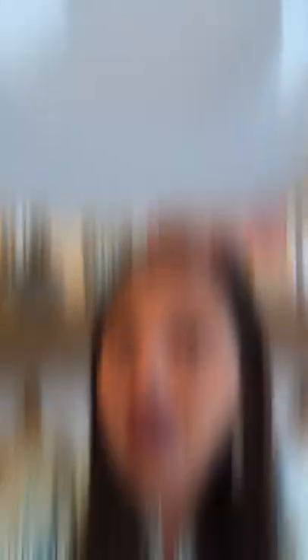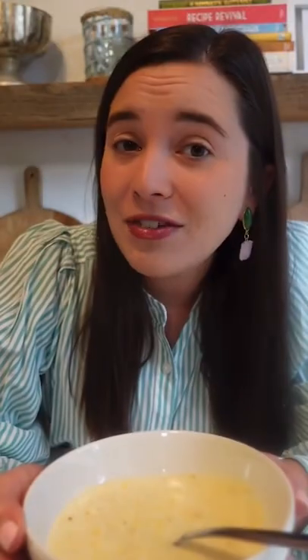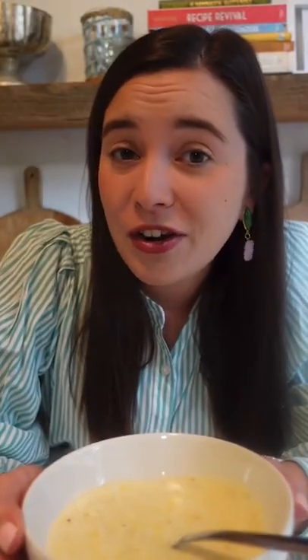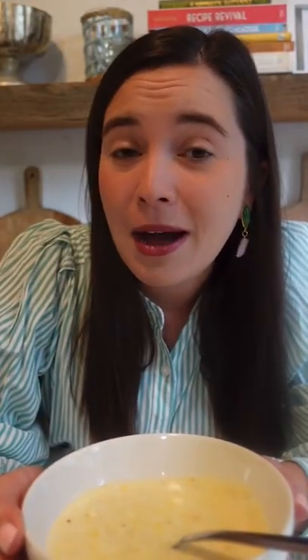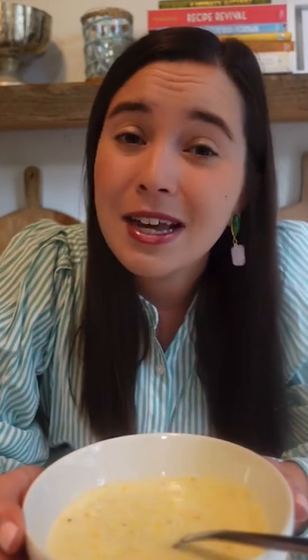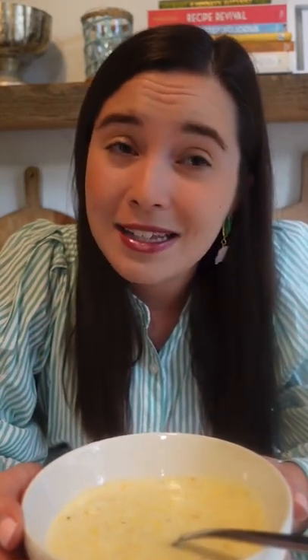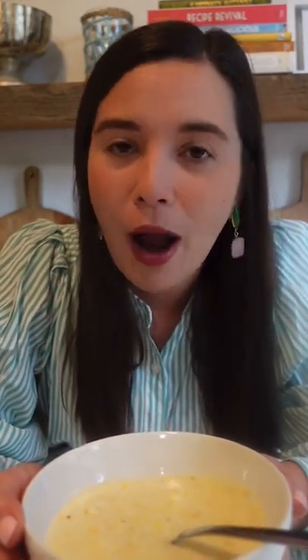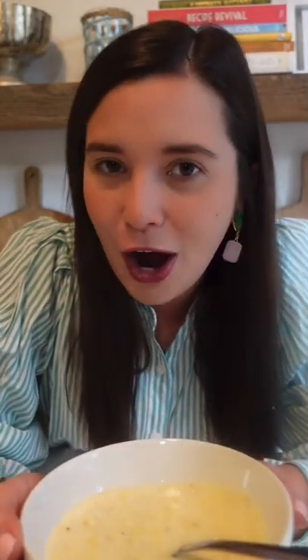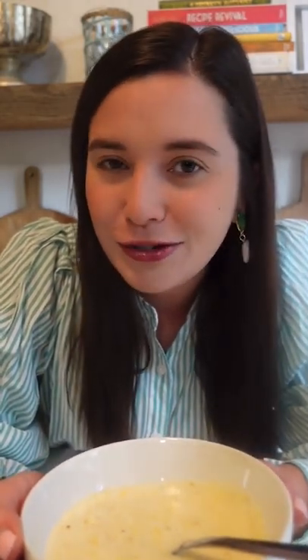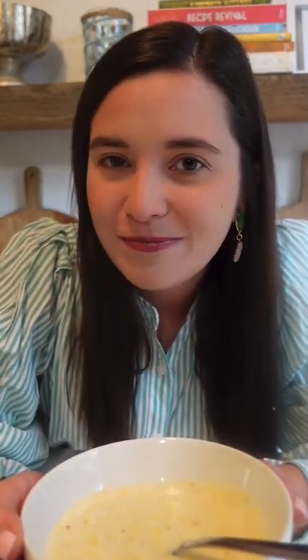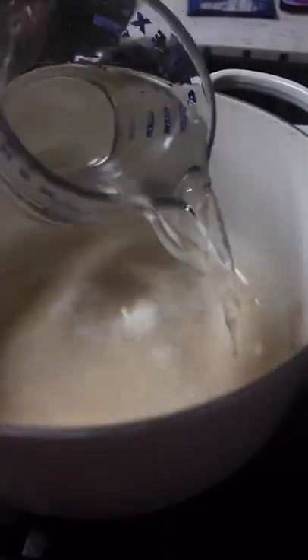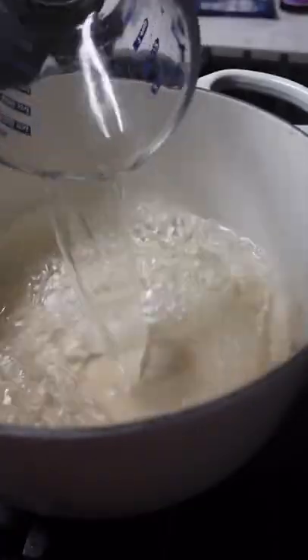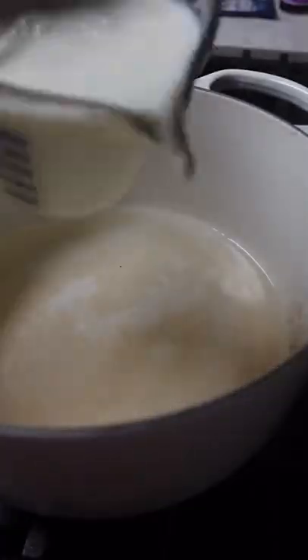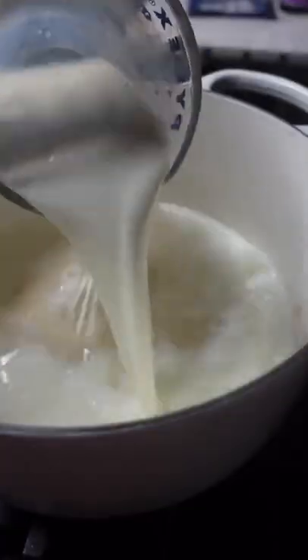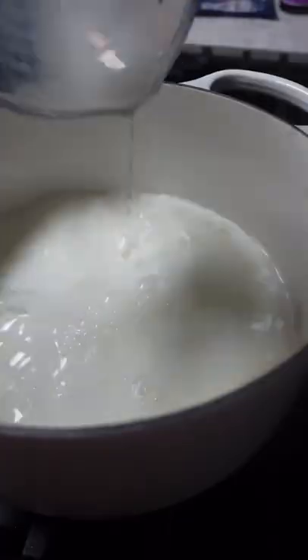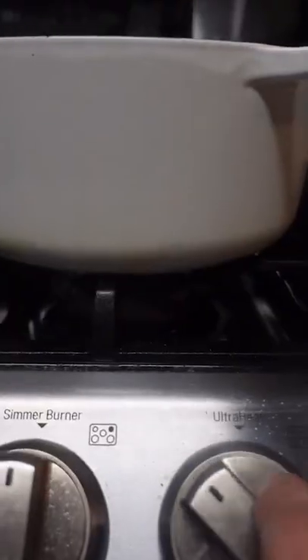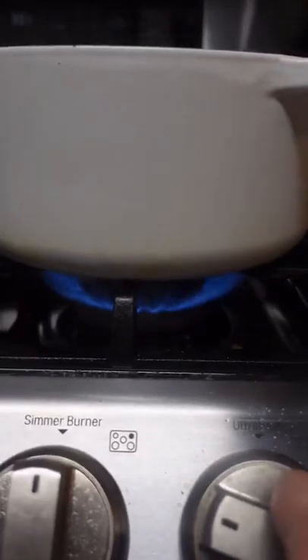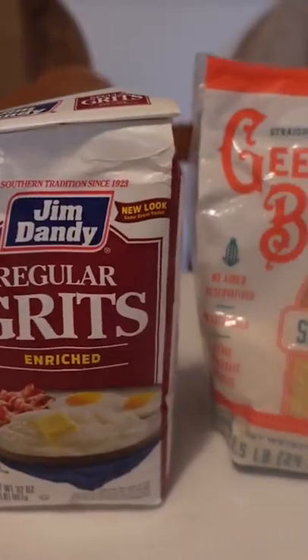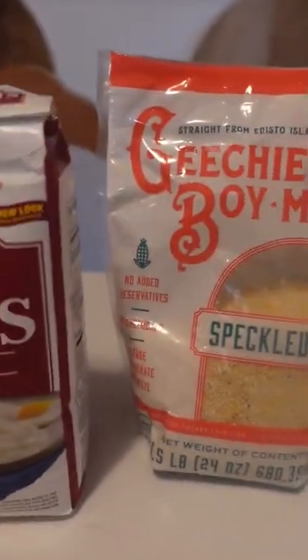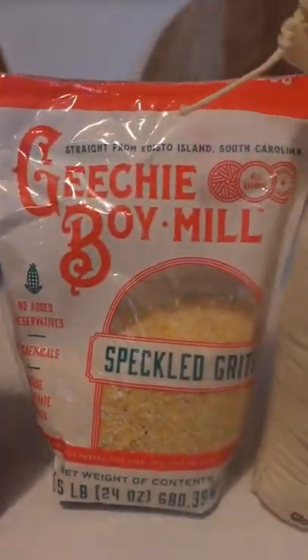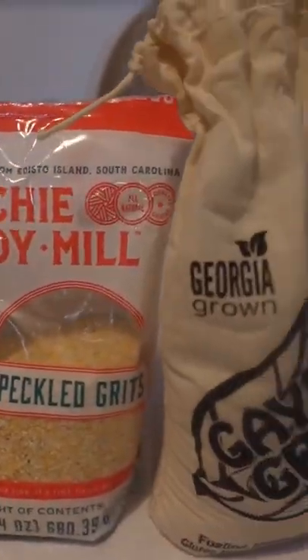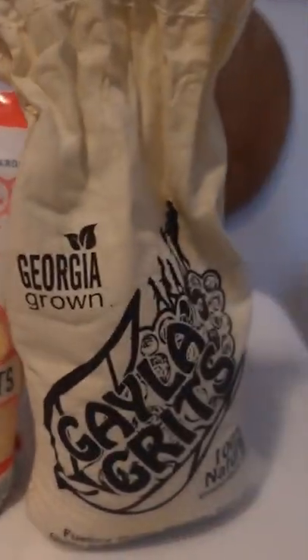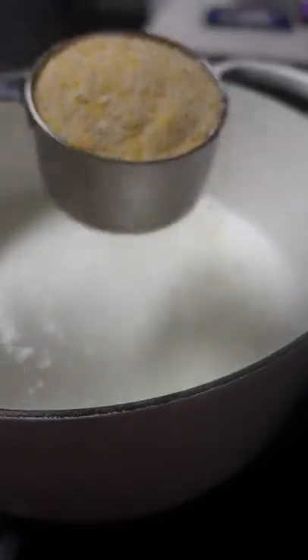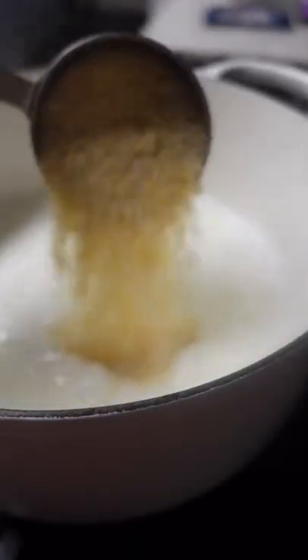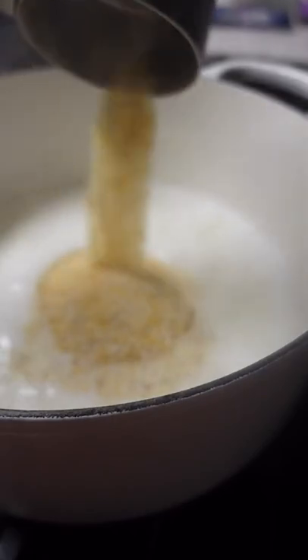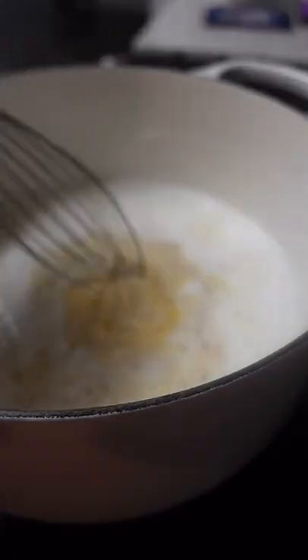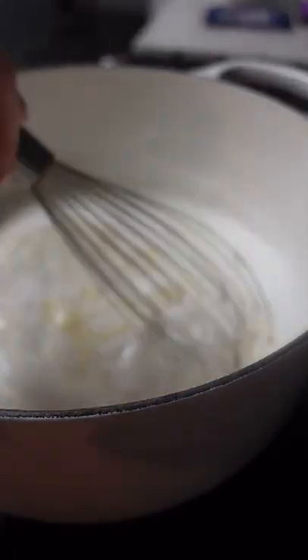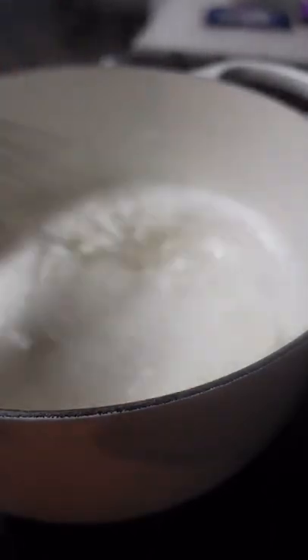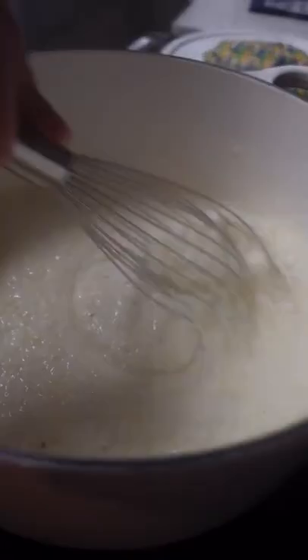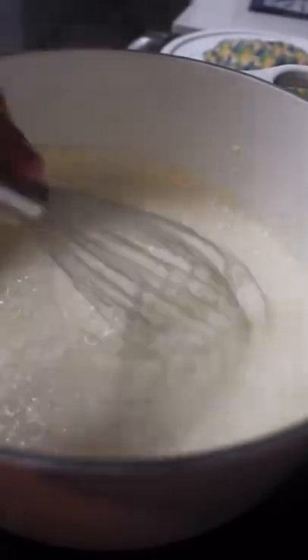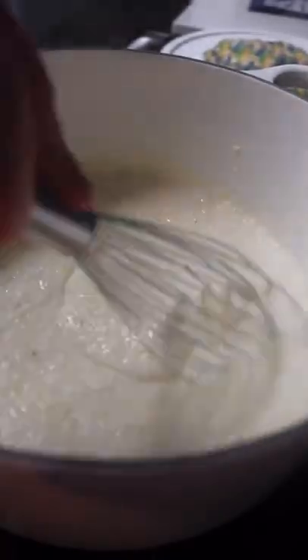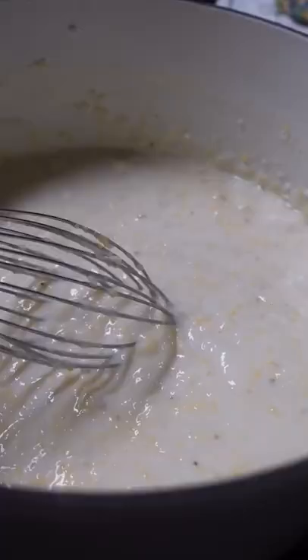I have a secret ingredient in my grits and my guess is you're probably not already using it. The secret ingredient is milk or chicken stock depending on what type of grits you're making. Most instructions for grits call to cook them only in water, adding butter and salt at the end, but water is flavorless and if that's the liquid your grits soak up, your grits will be flavorless too.